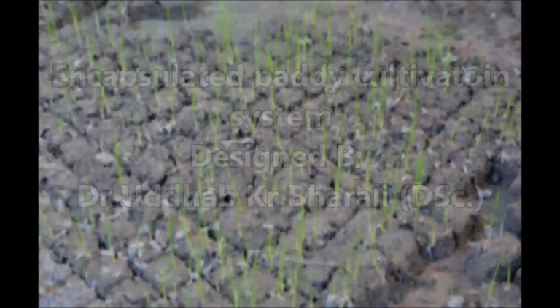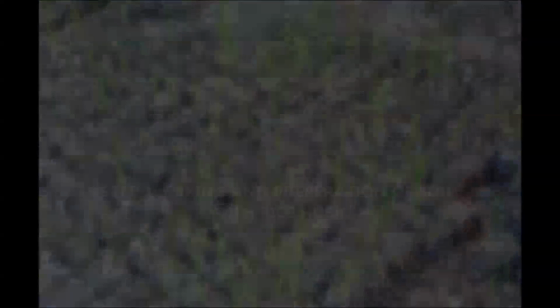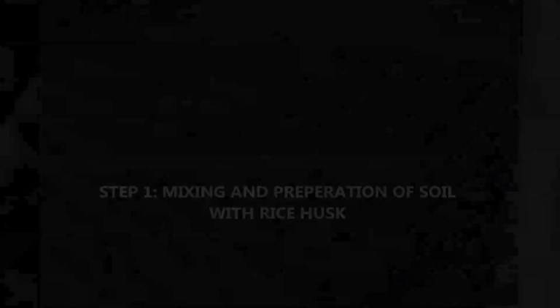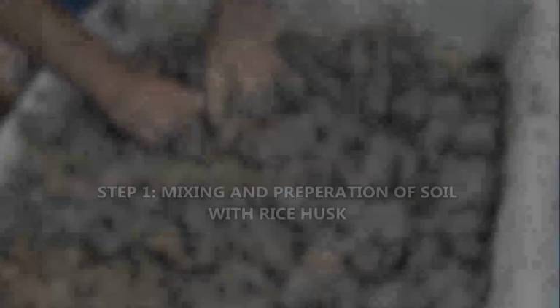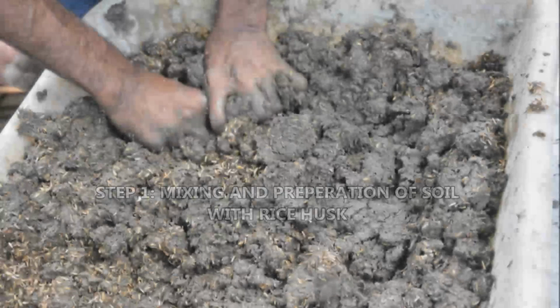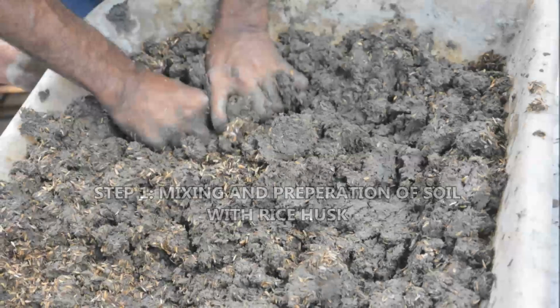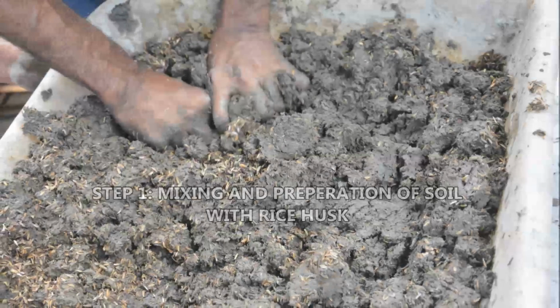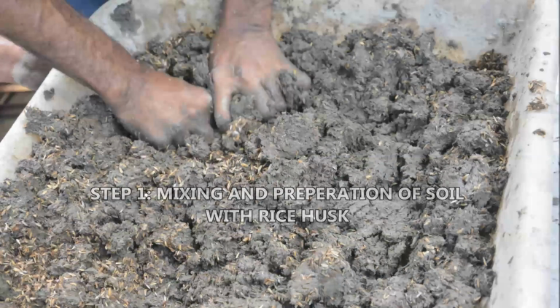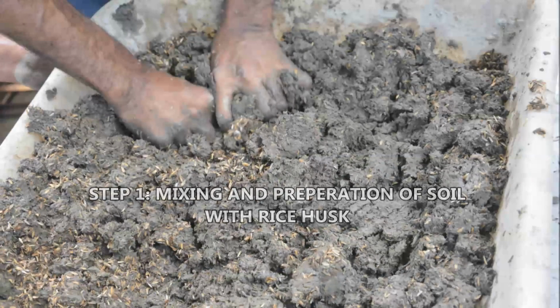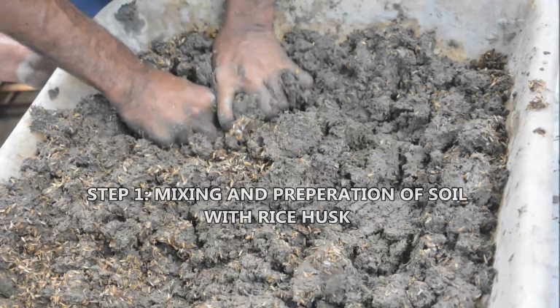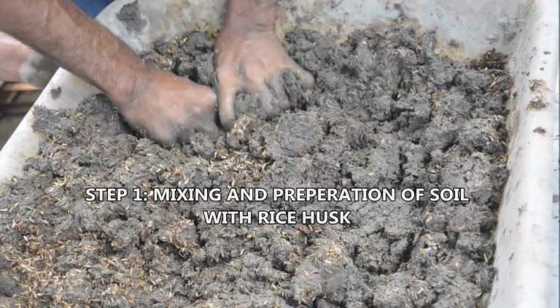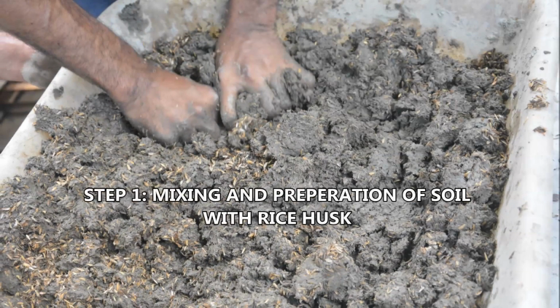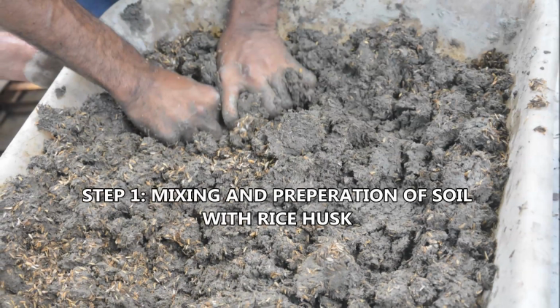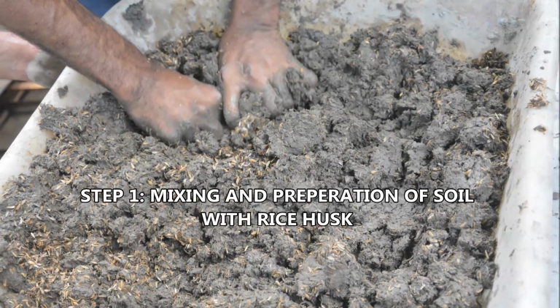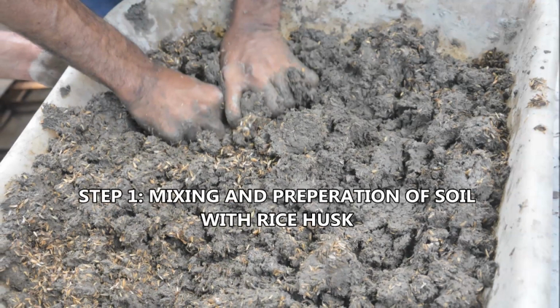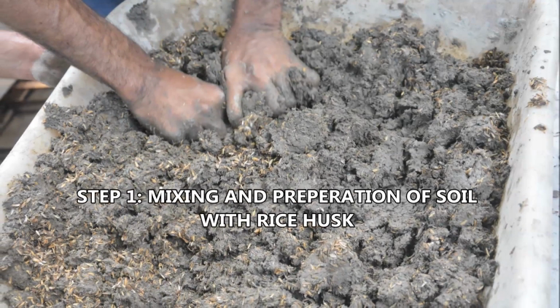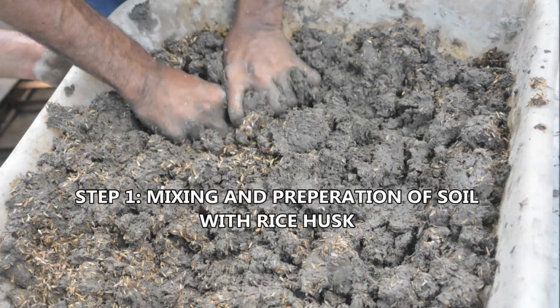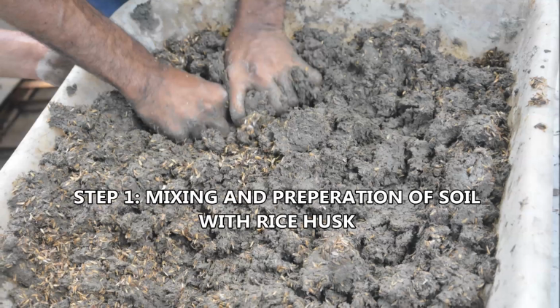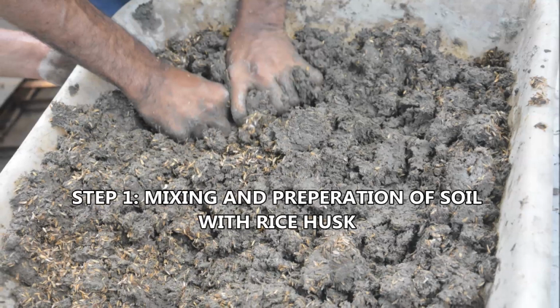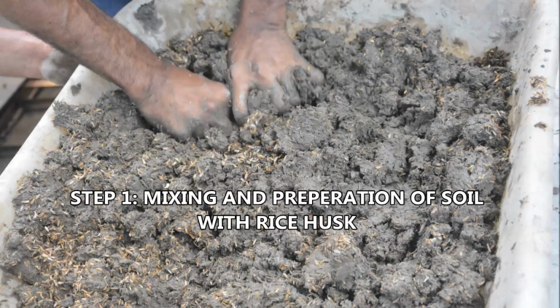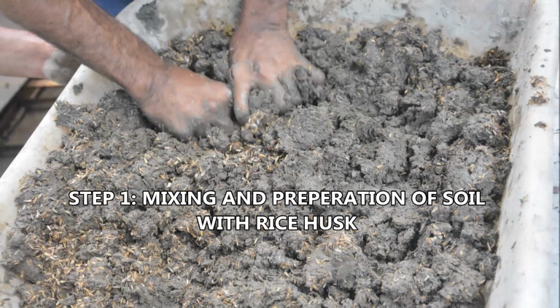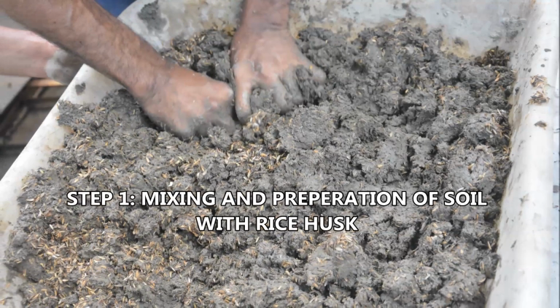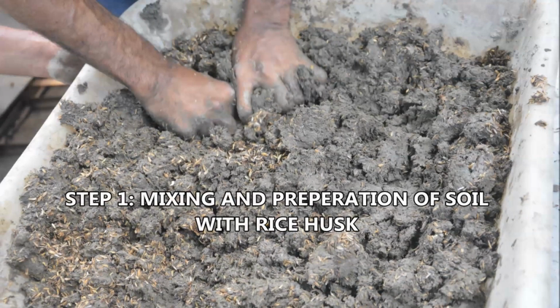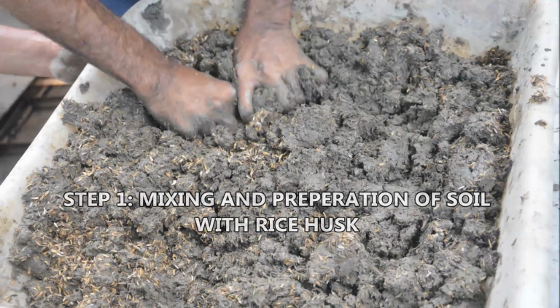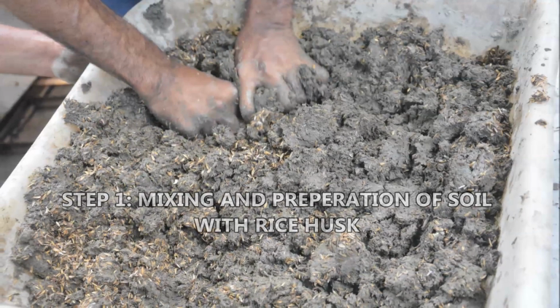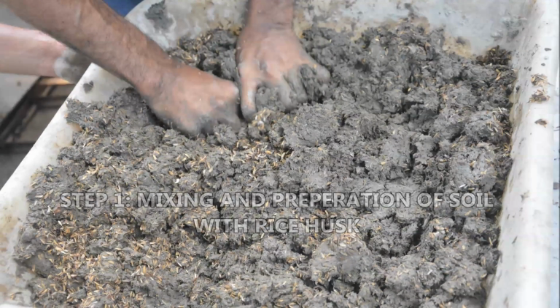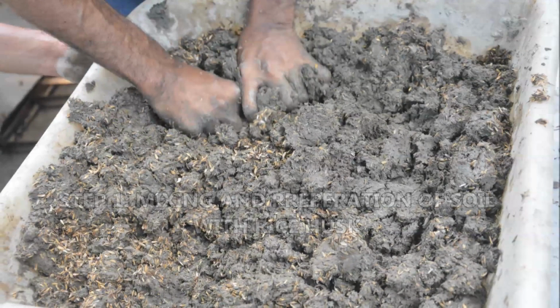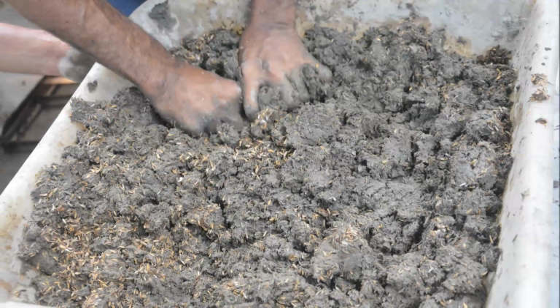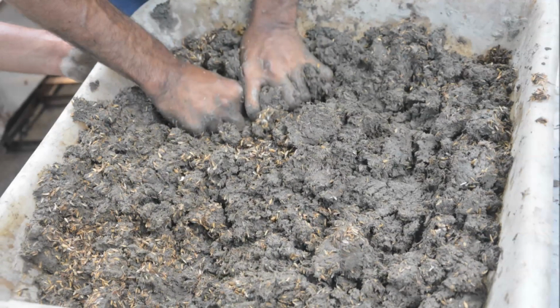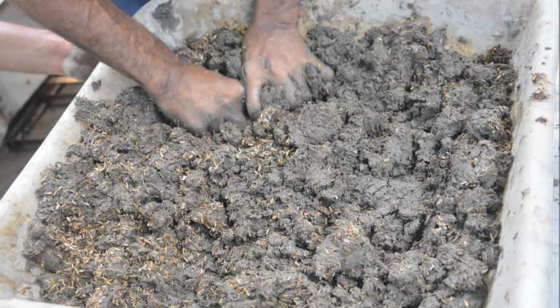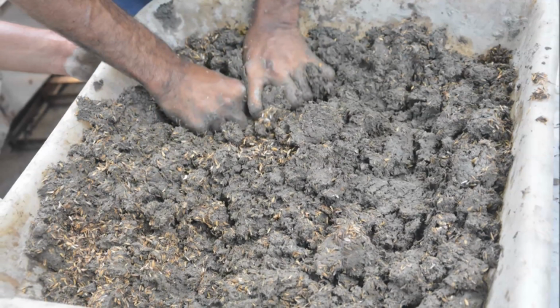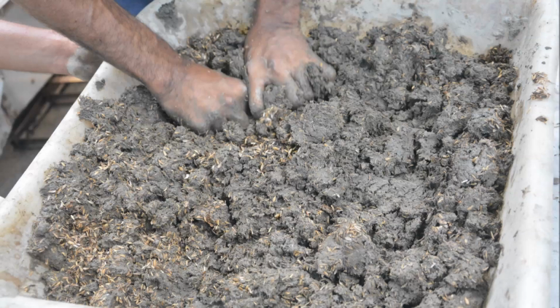Step 1: The soil is mixed well with water and prepared by mixing organic manure. Rice husk can be added so that air is trapped in the soil.